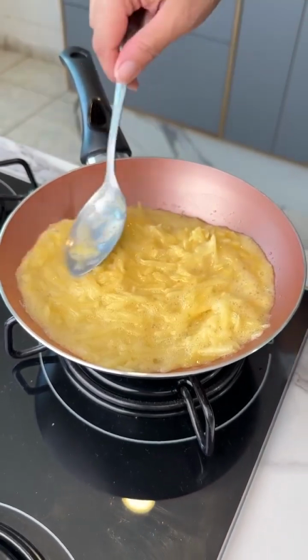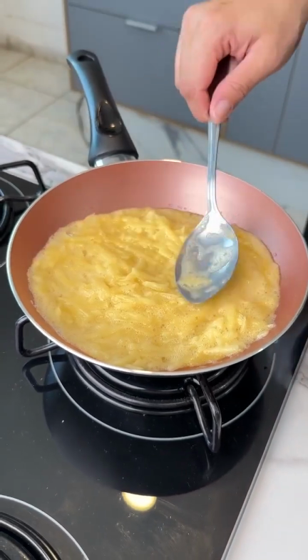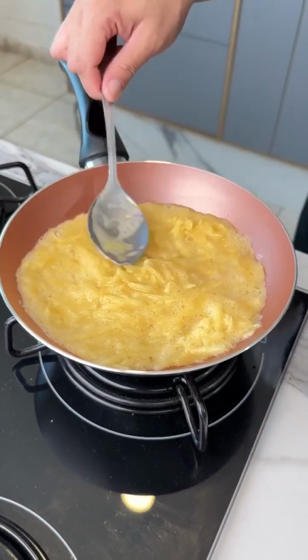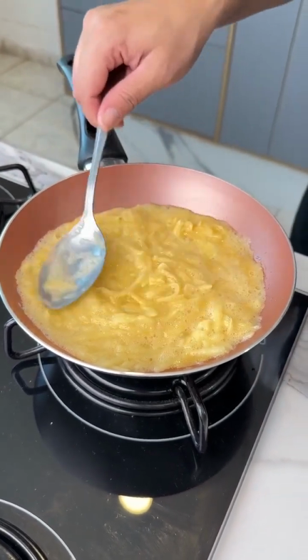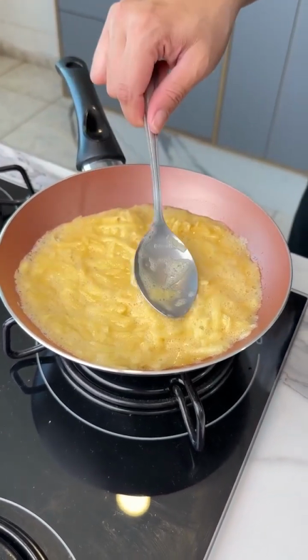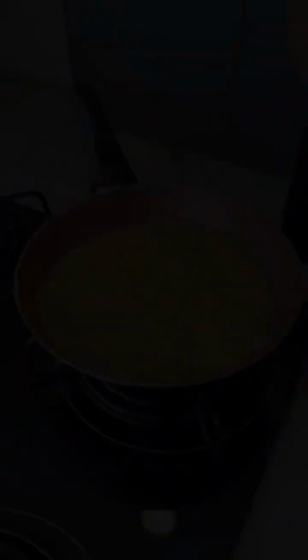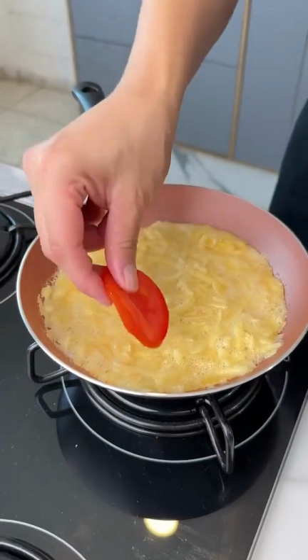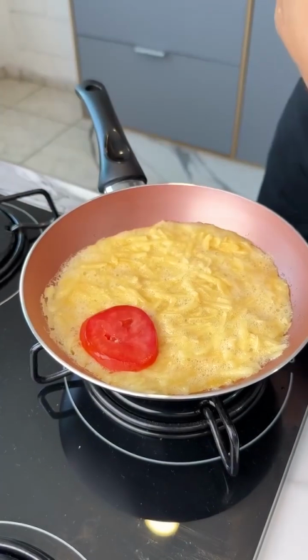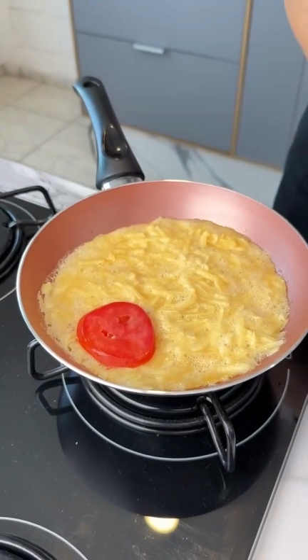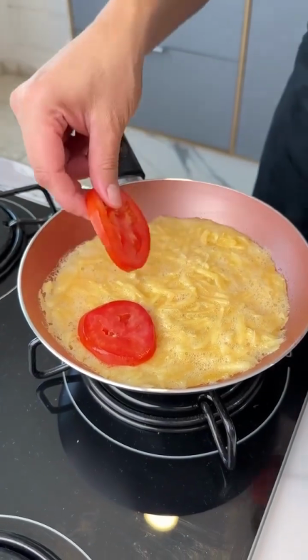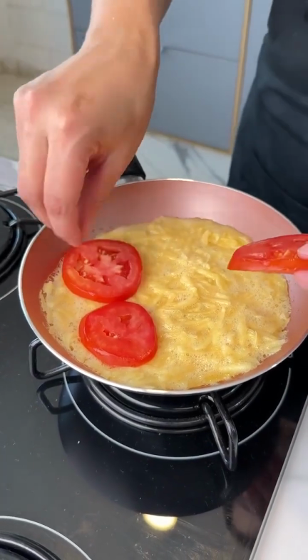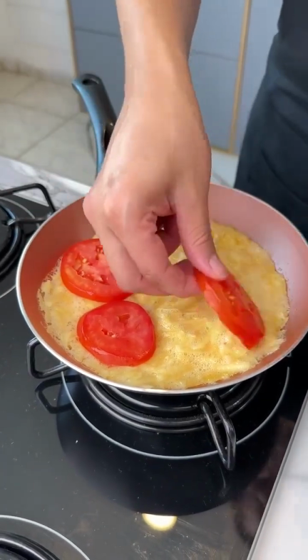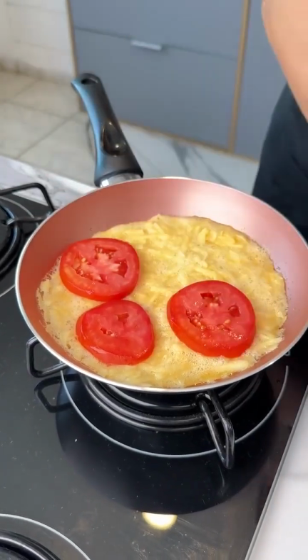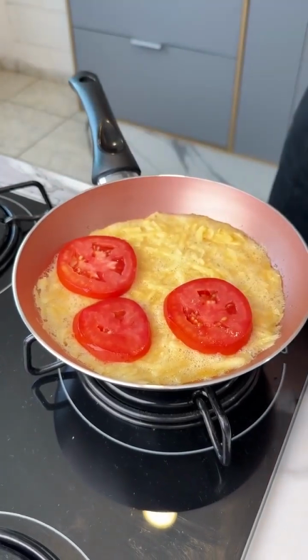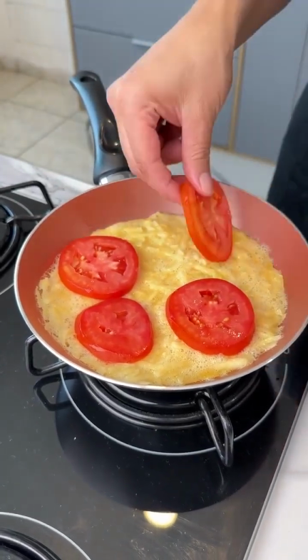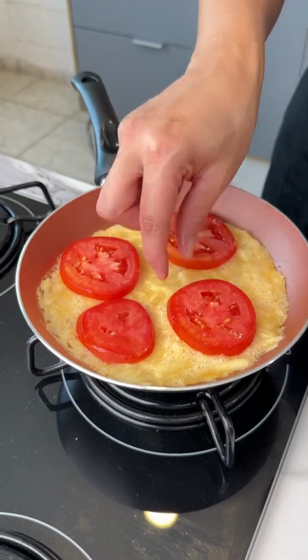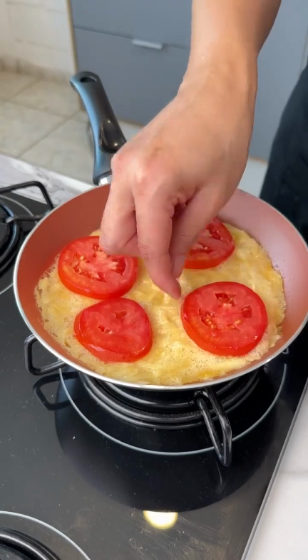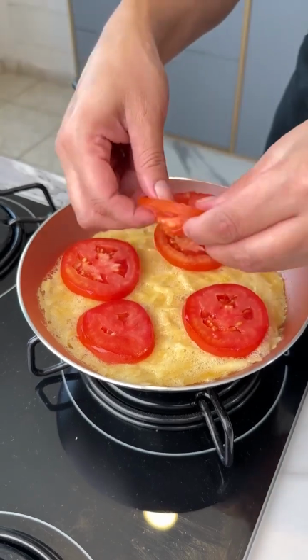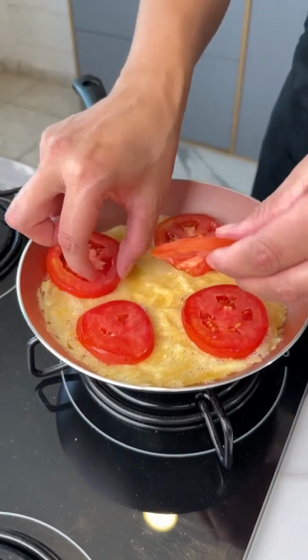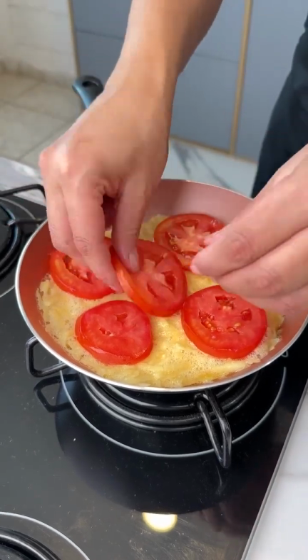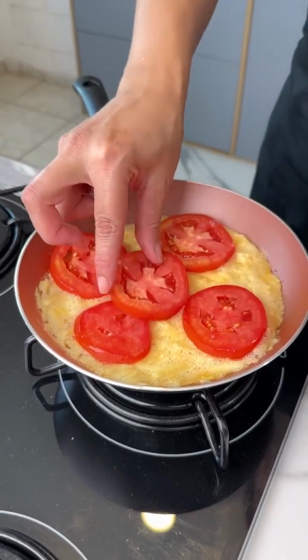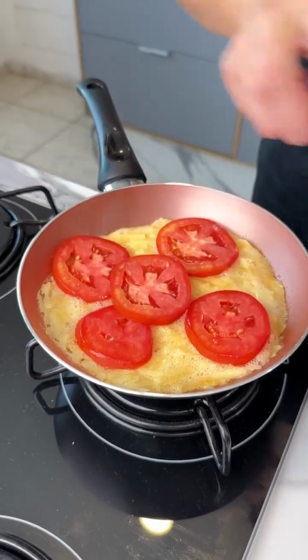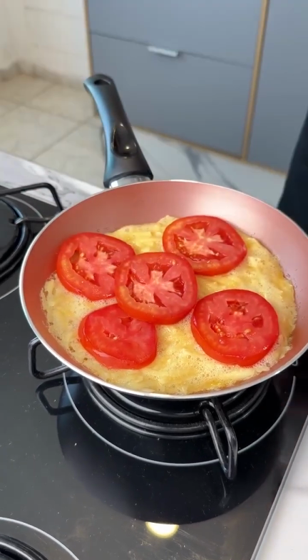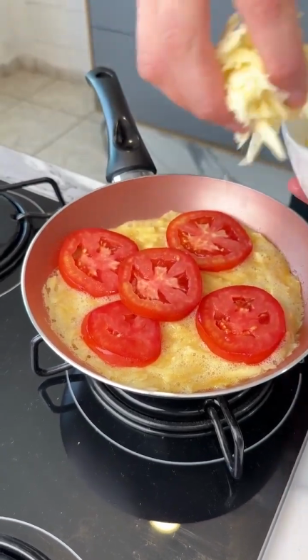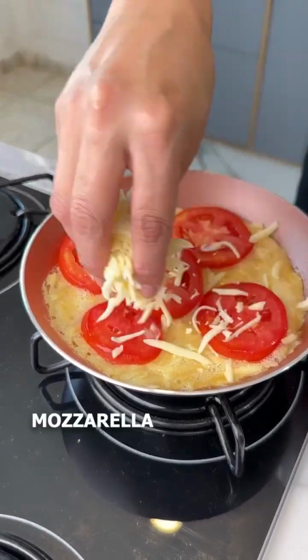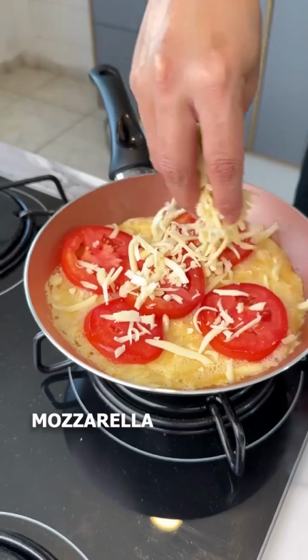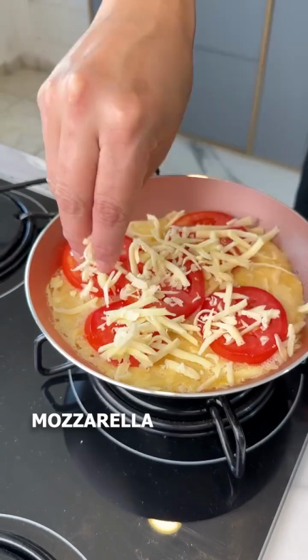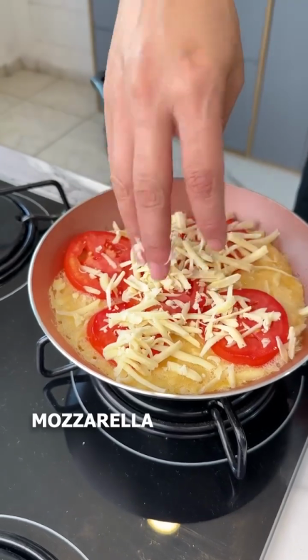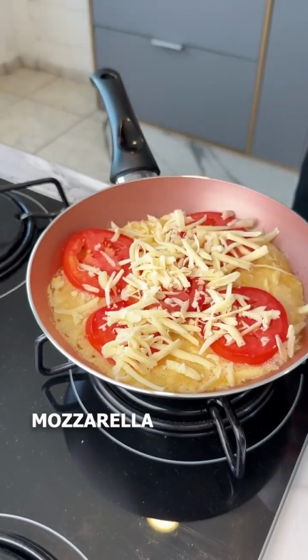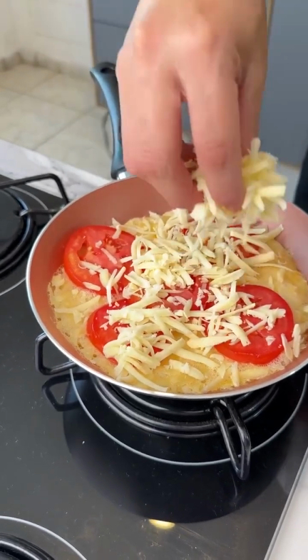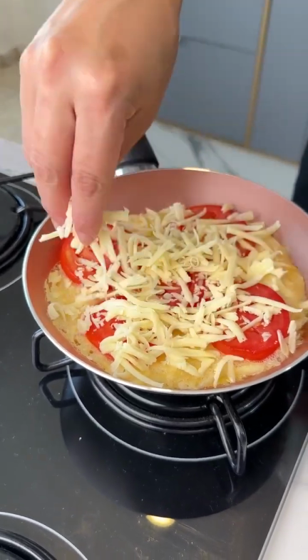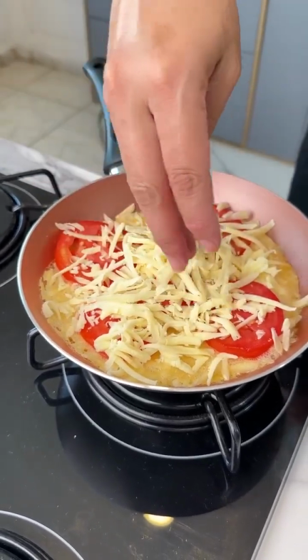Let's spread it with a spoon and place our tomatoes on top. And check this out, guys — it's a super easy recipe for either lunch or dinner. It's beyond delicious. Now let's add some grated mozzarella cheese.